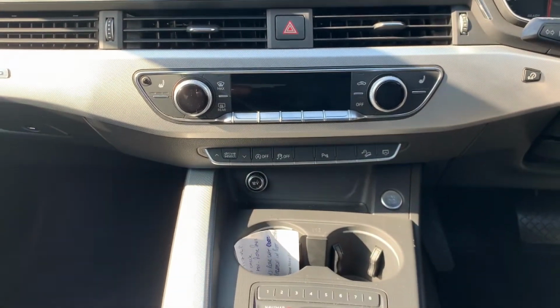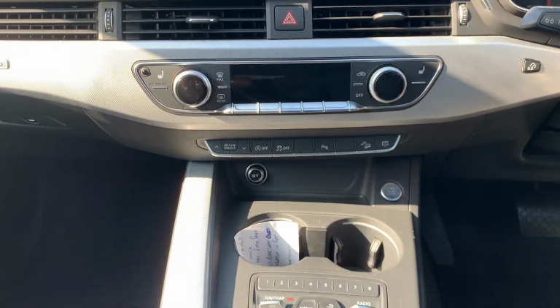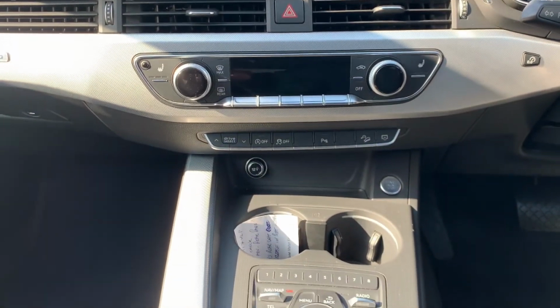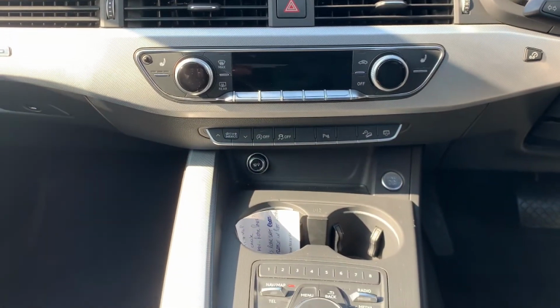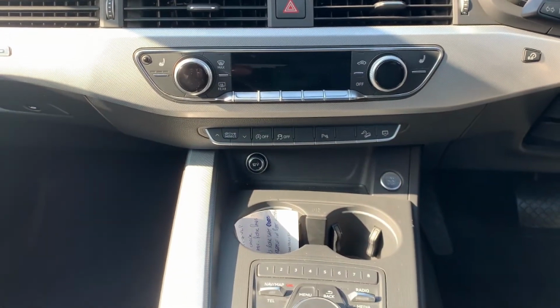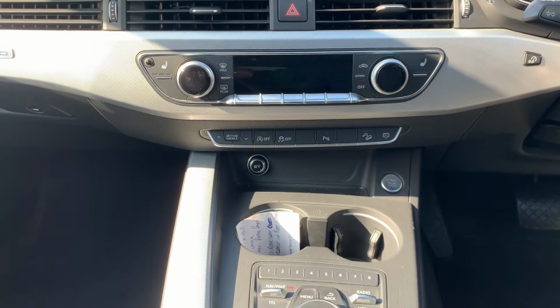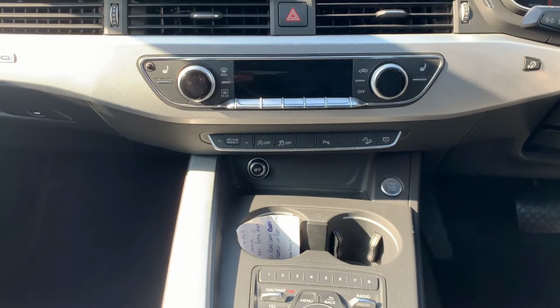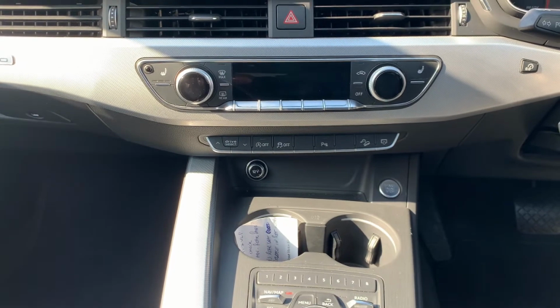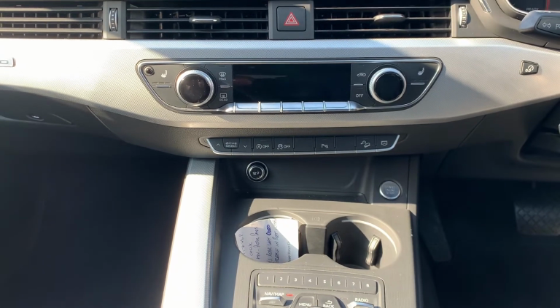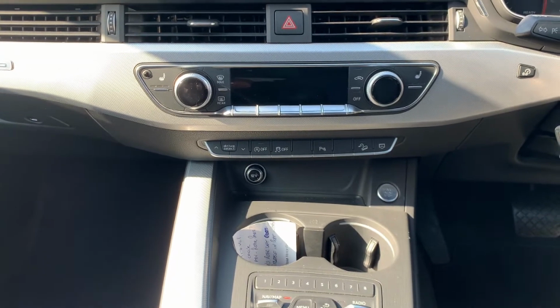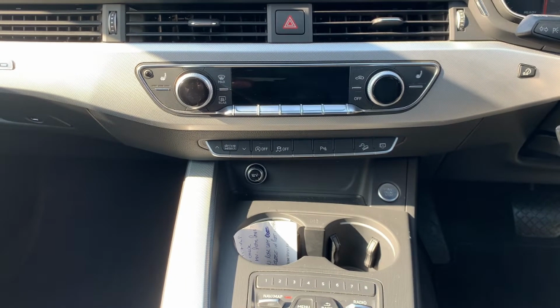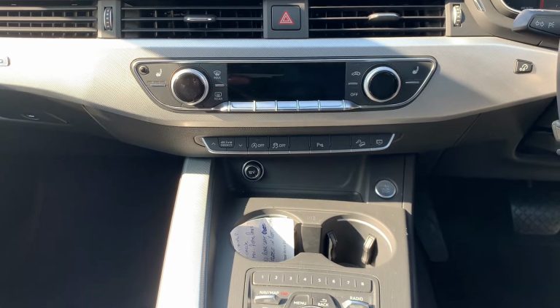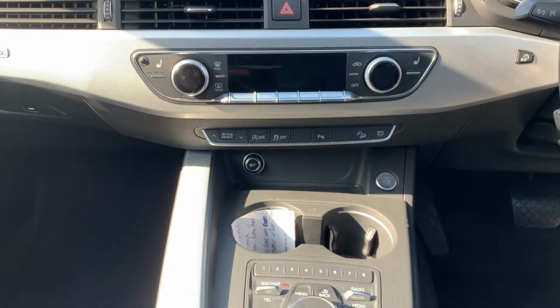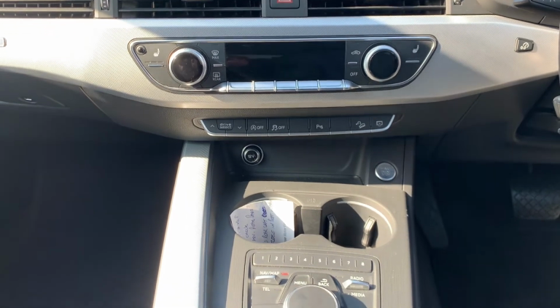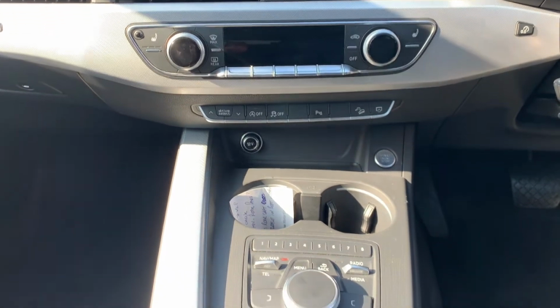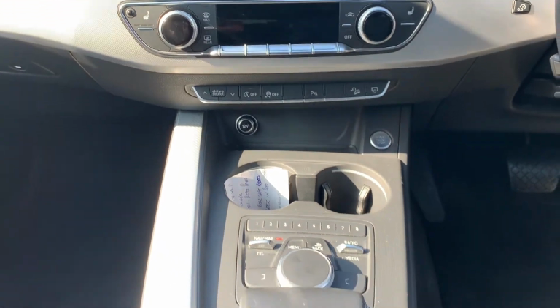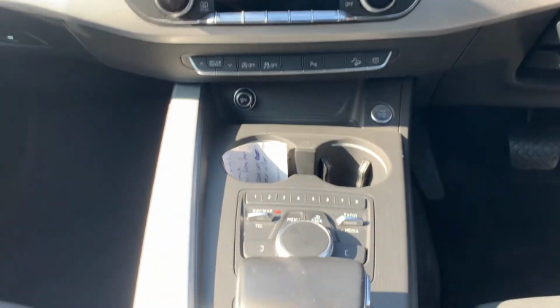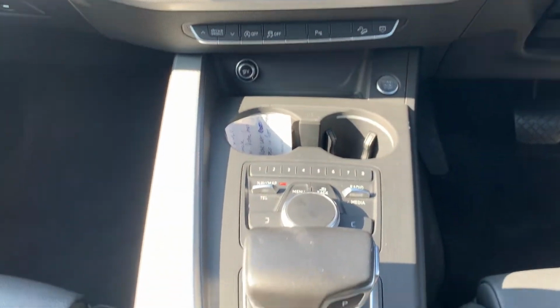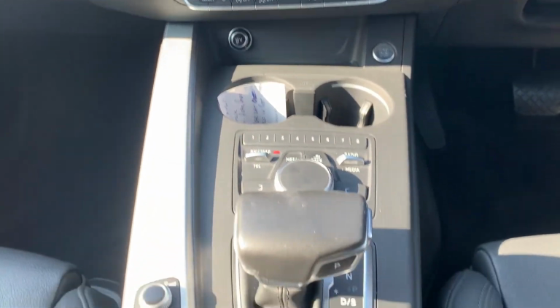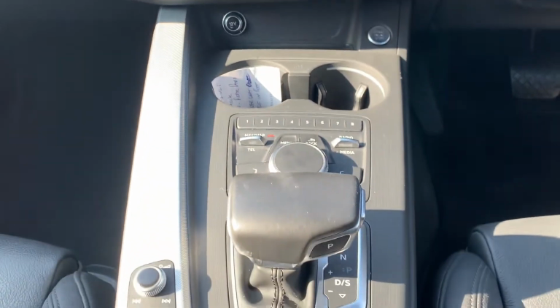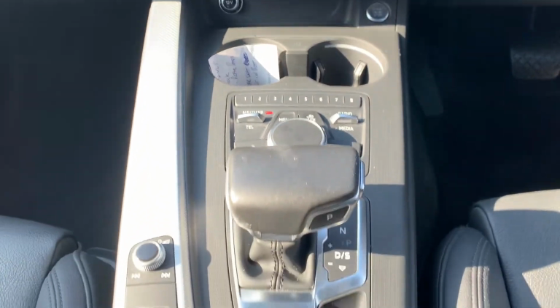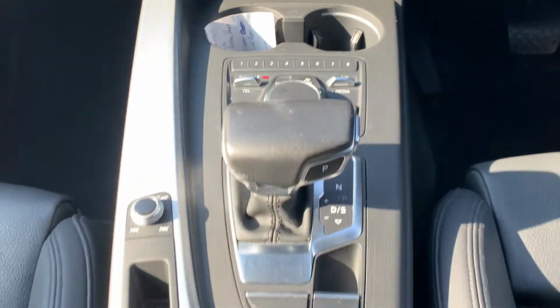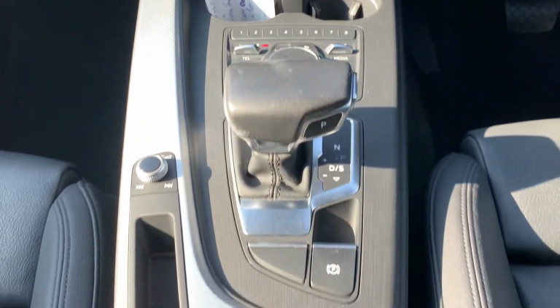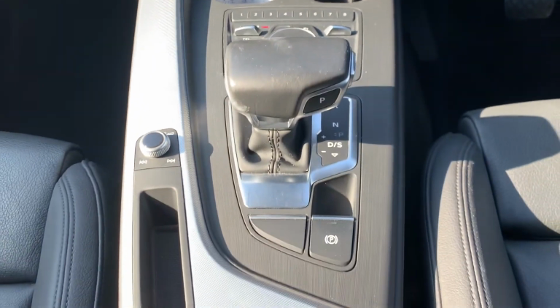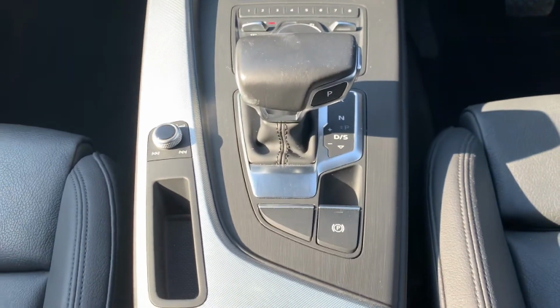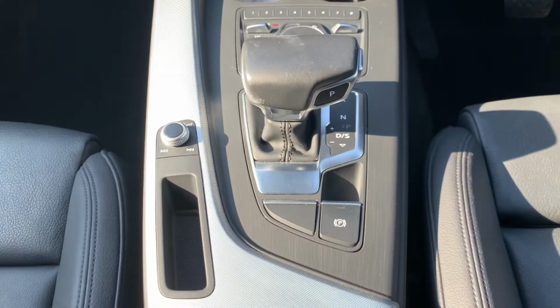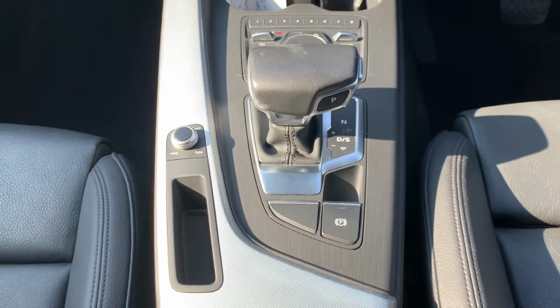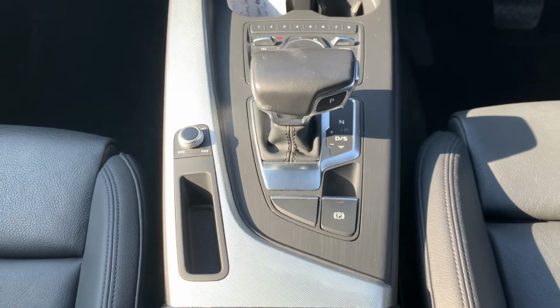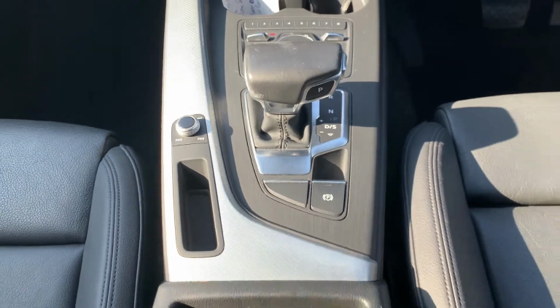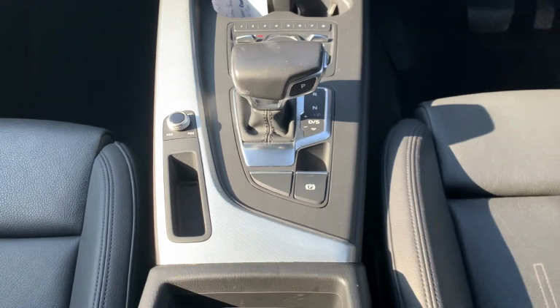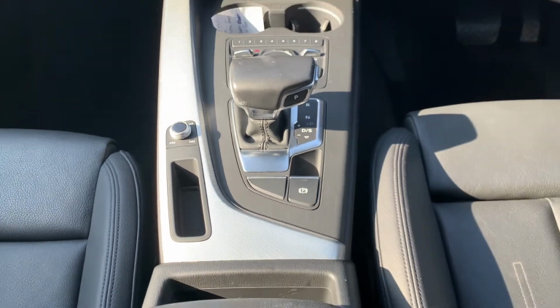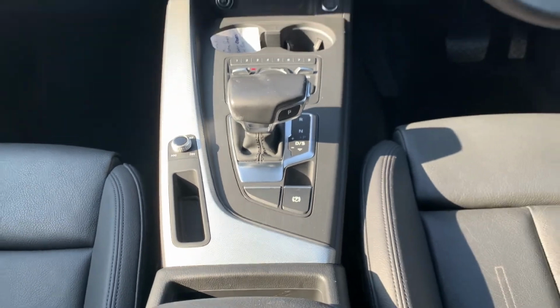Dual zone climate control air conditioning with heated front seats, and an 8-speed automatic gearbox.